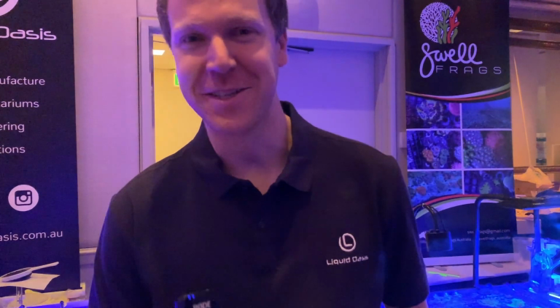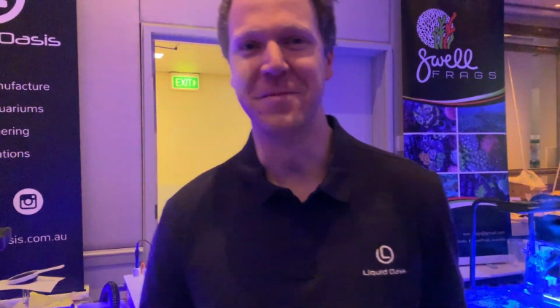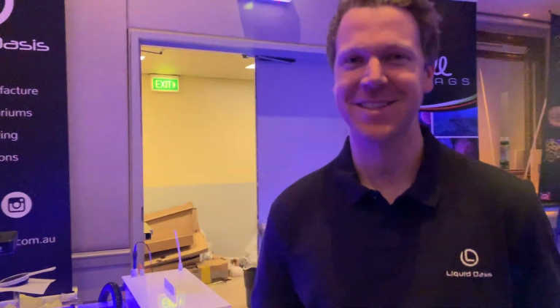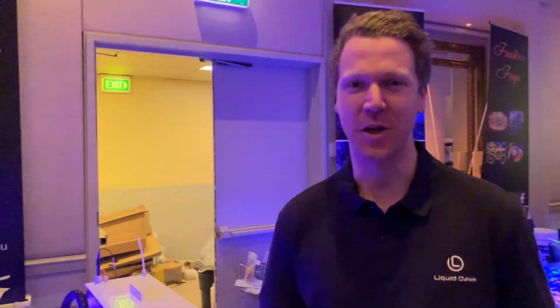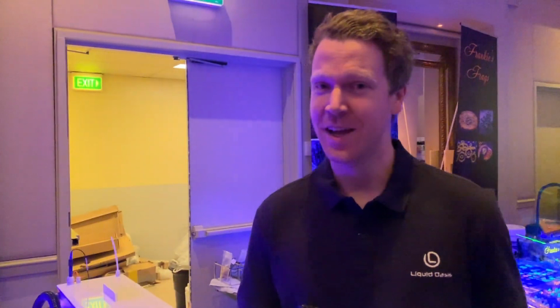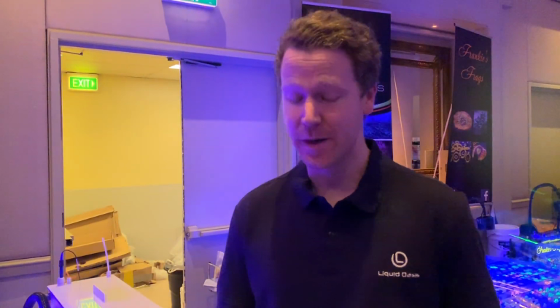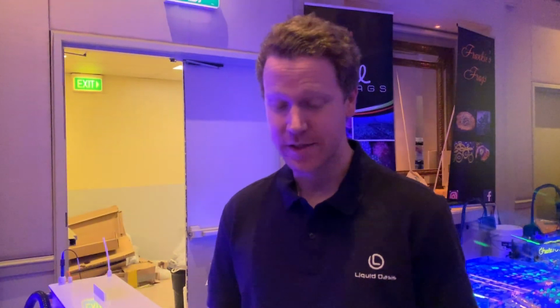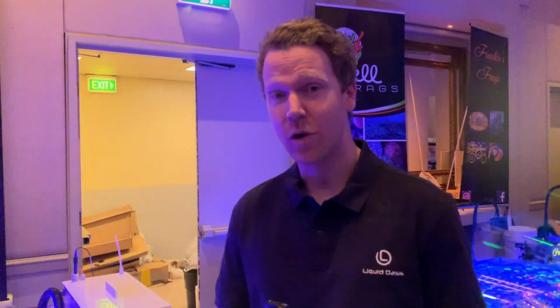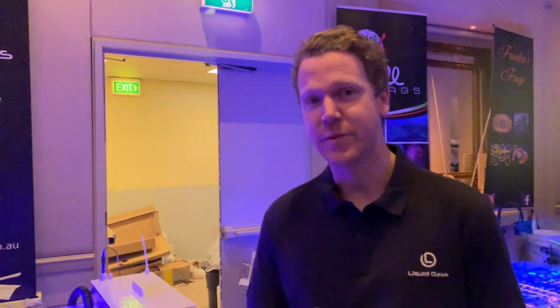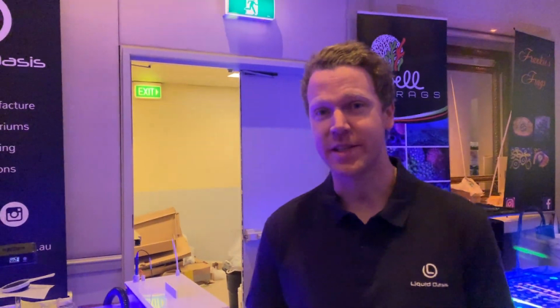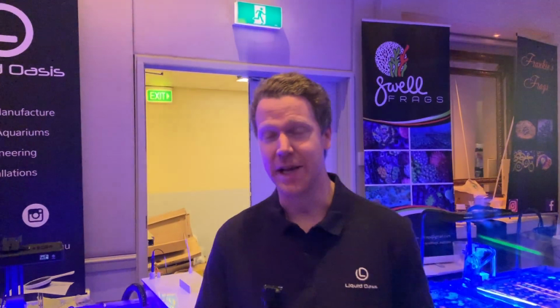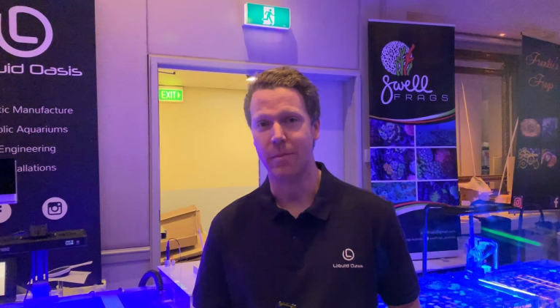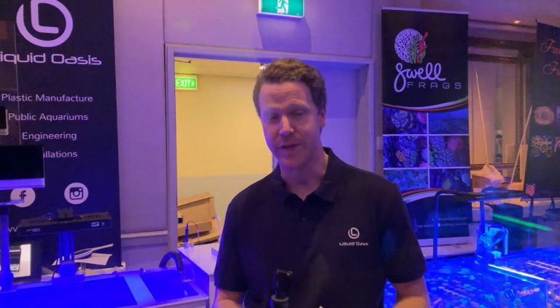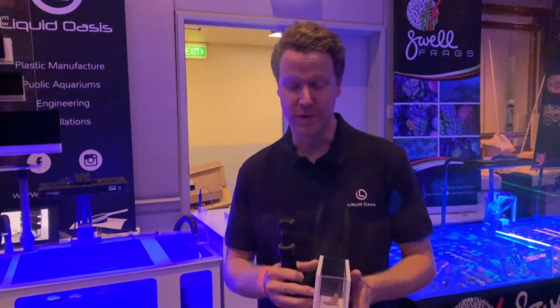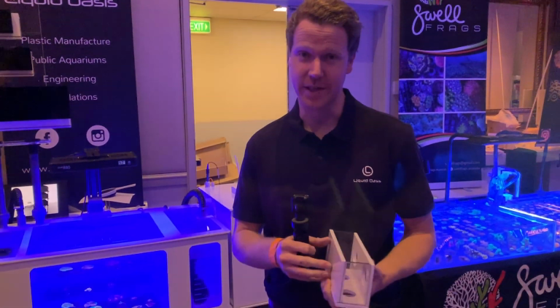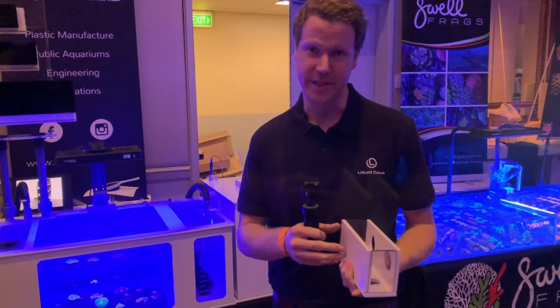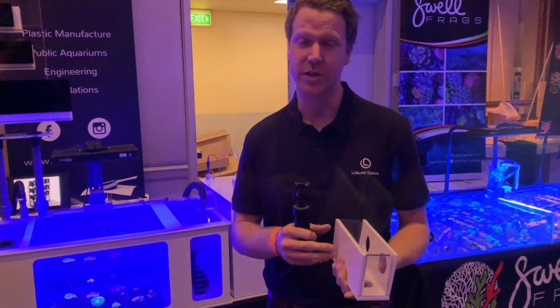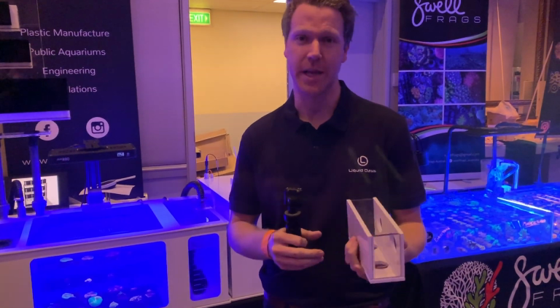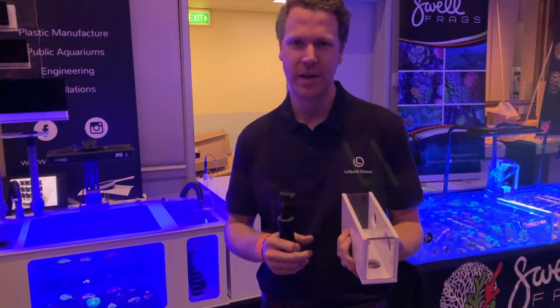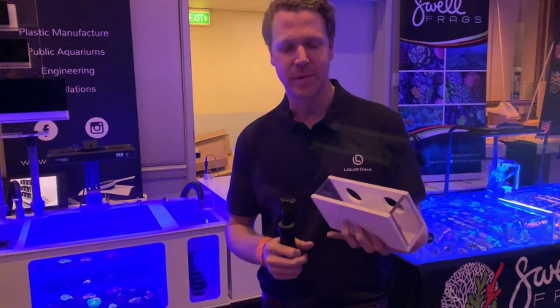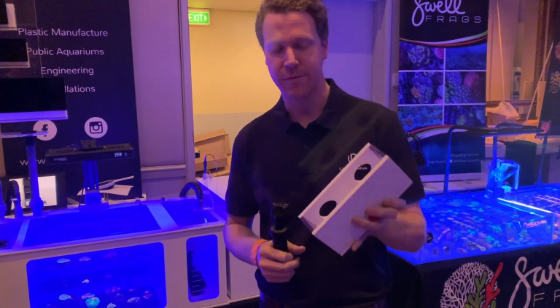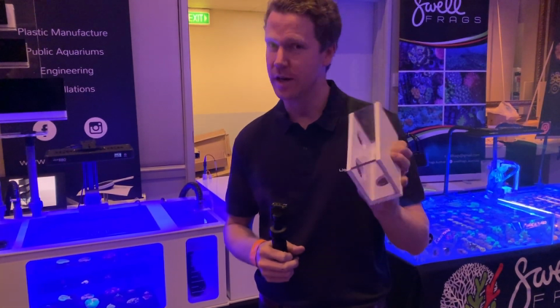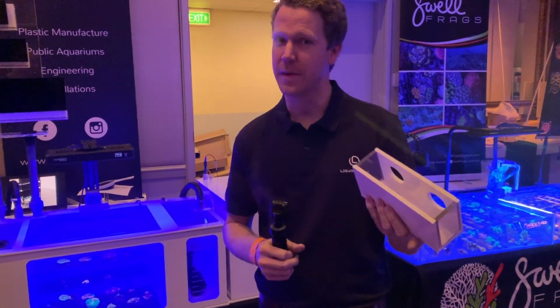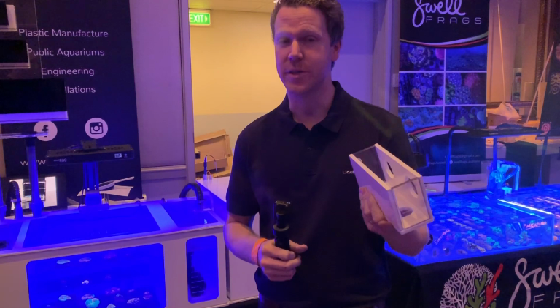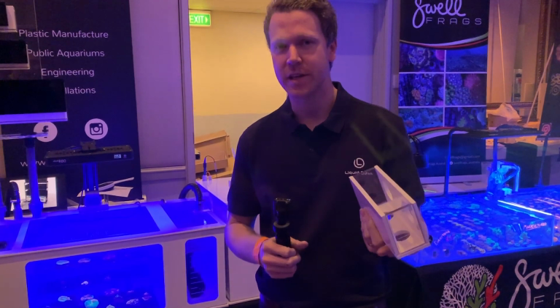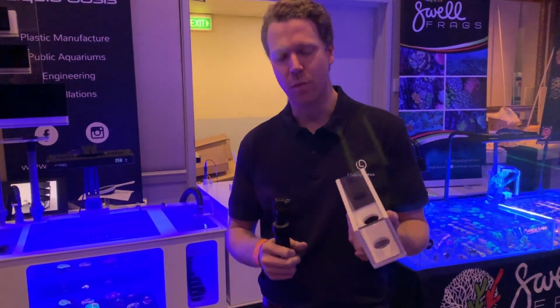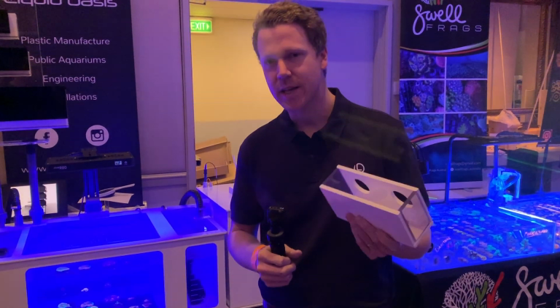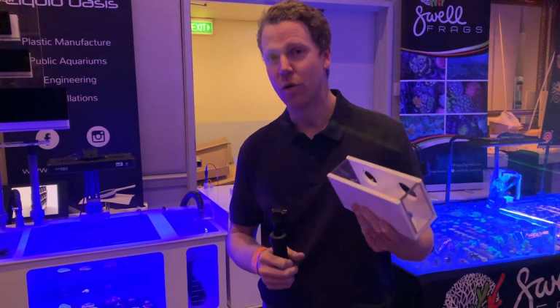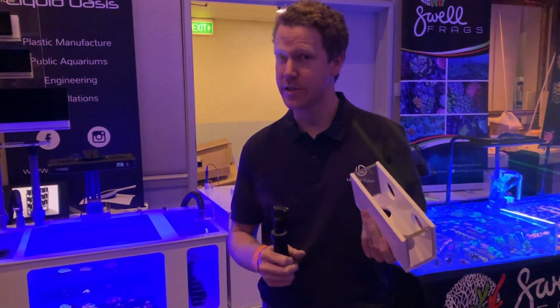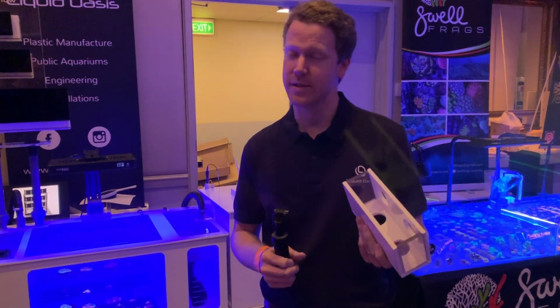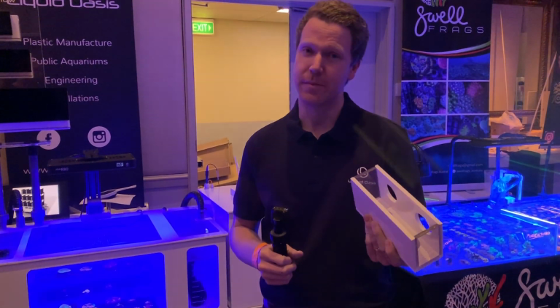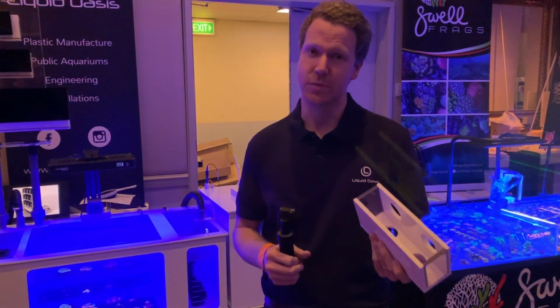Matt here from Liquid Oasis. A little bit about our systems: all our sheets are made from UV-resistant PVC, not just UV-stable. This means you get a 40-year lifespan from a sheet. It won't discolor or get brittle as other PVCs would.